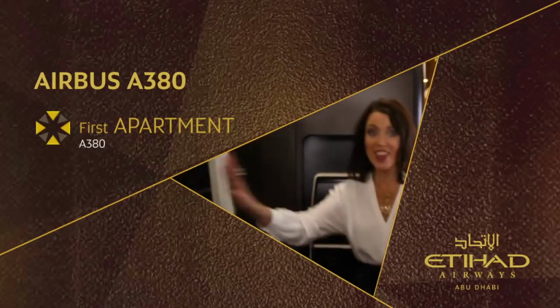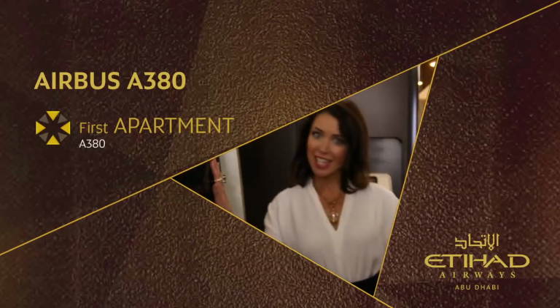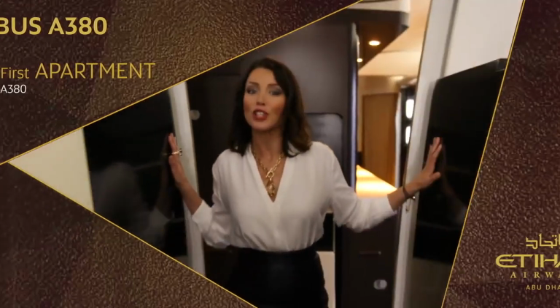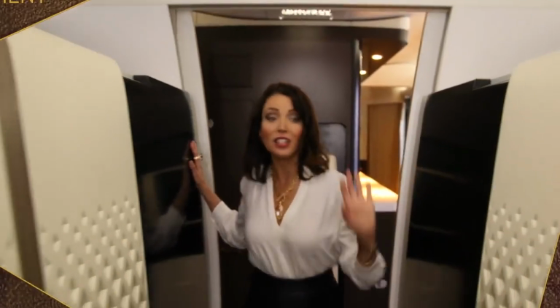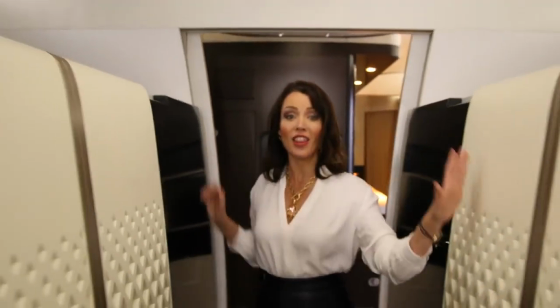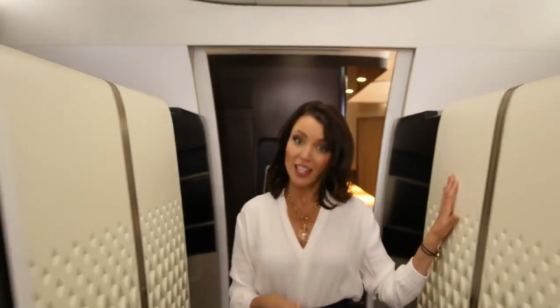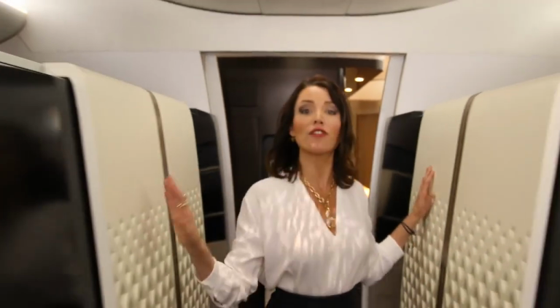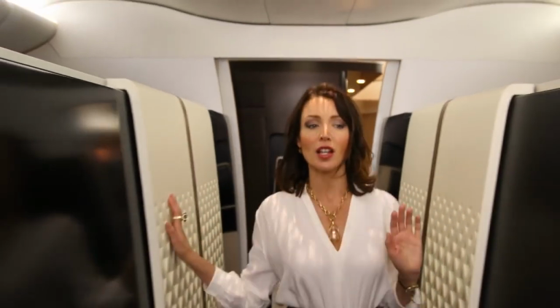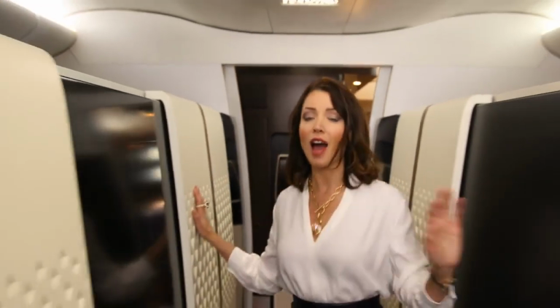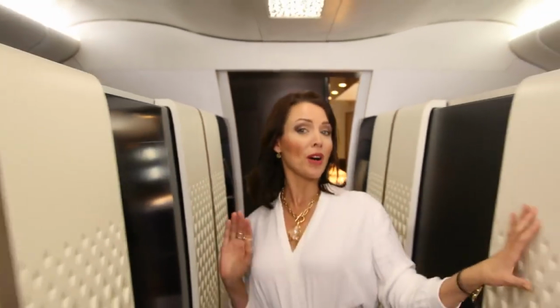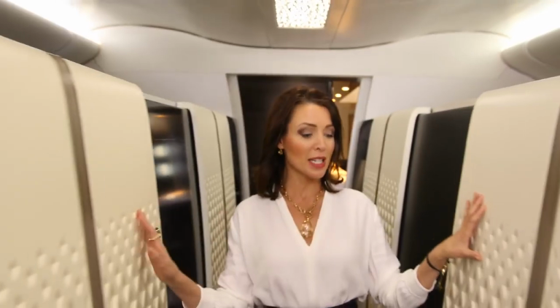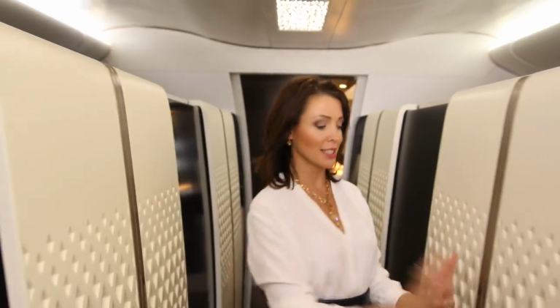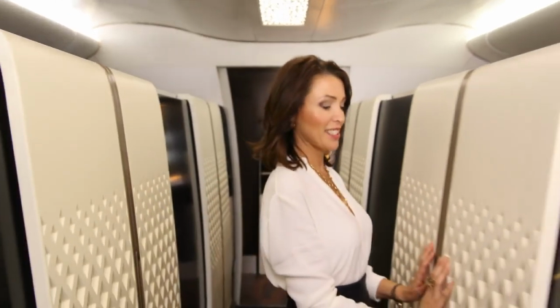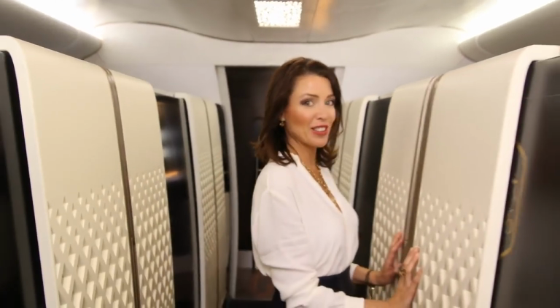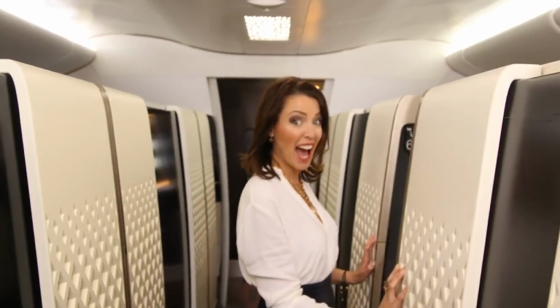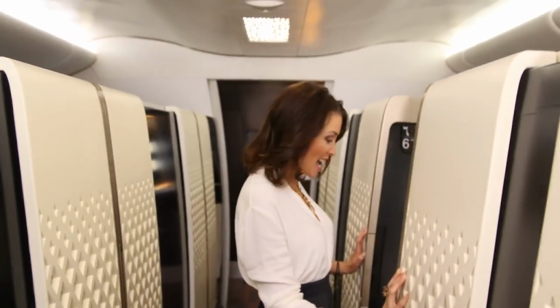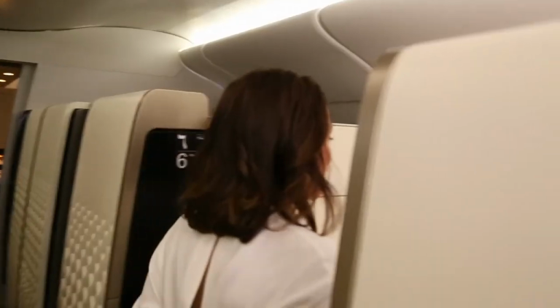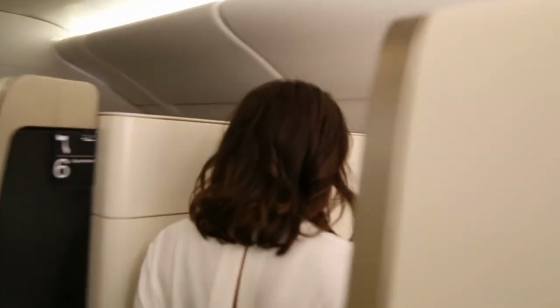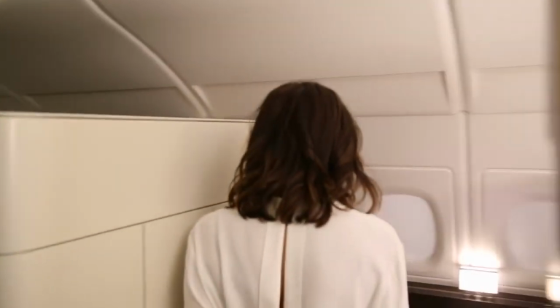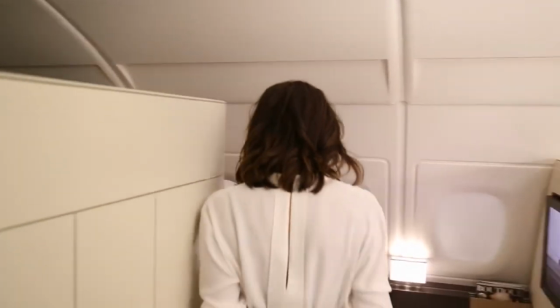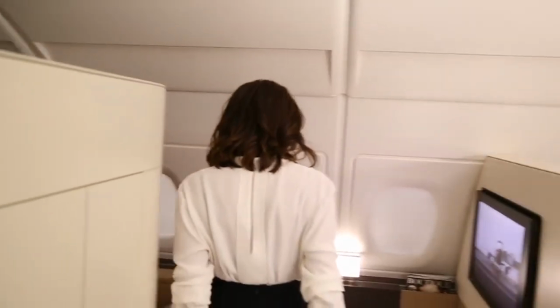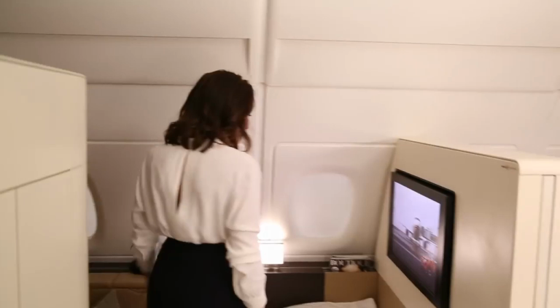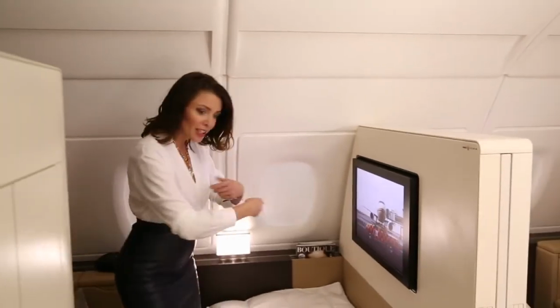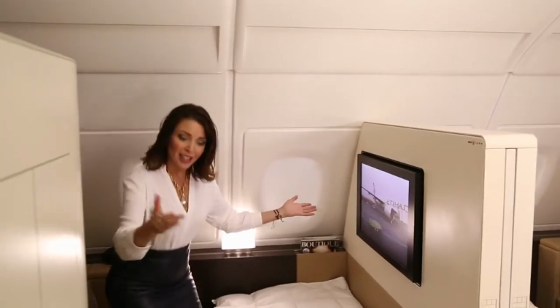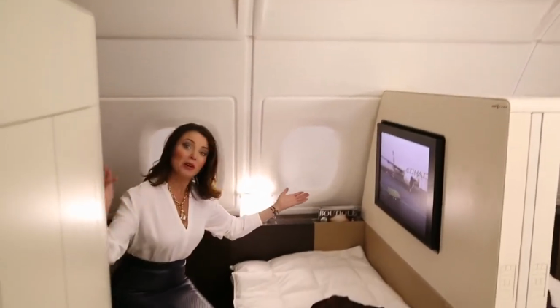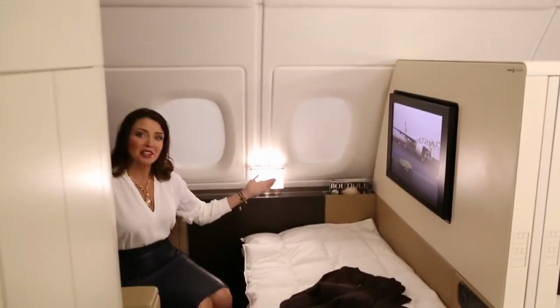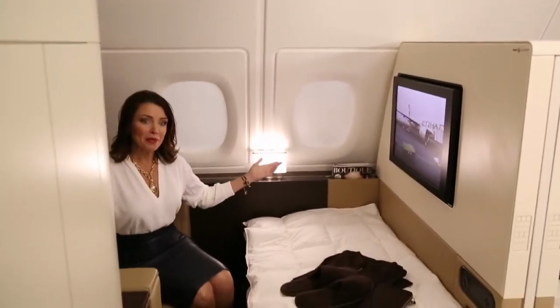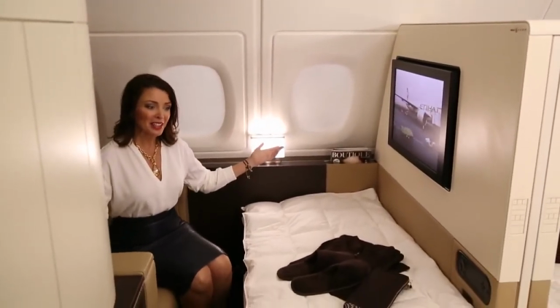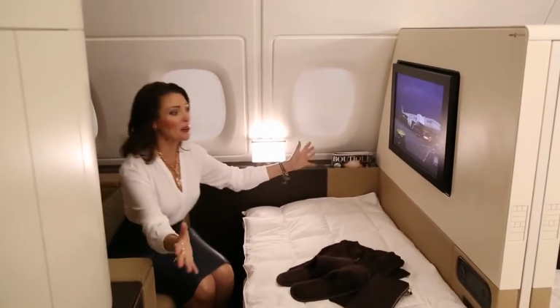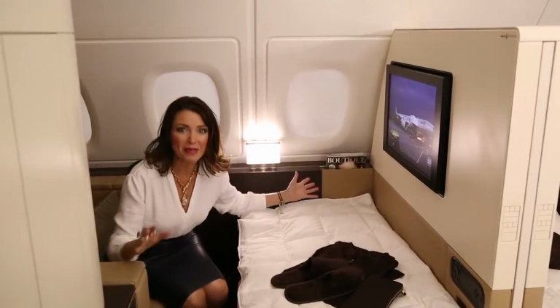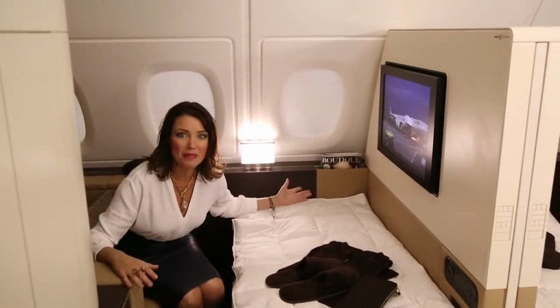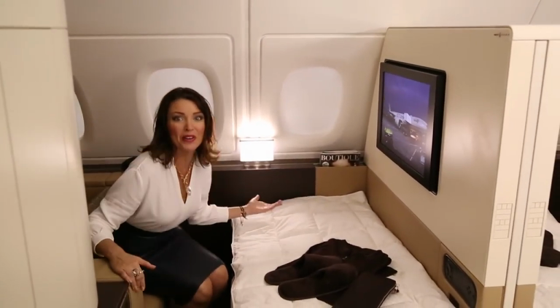This is first class and these are first class apartments. Let's have a look inside. Welcome to the apartment. I've got my own apartment on board.